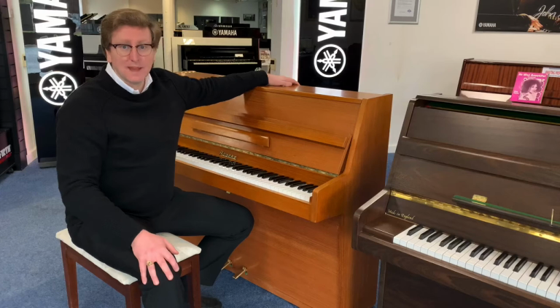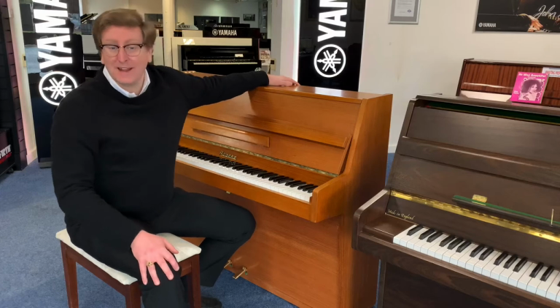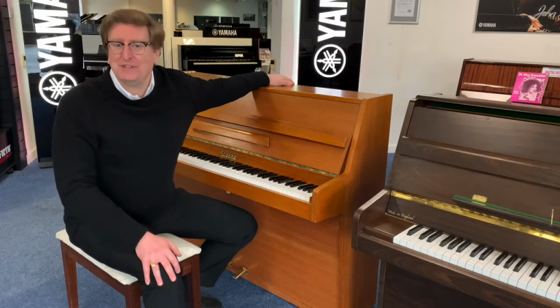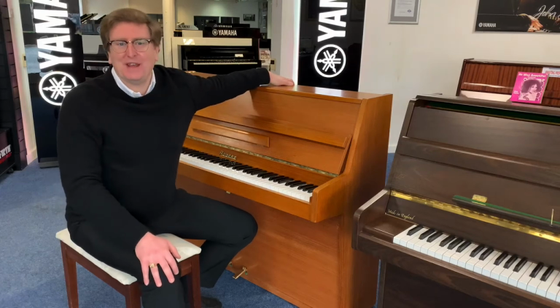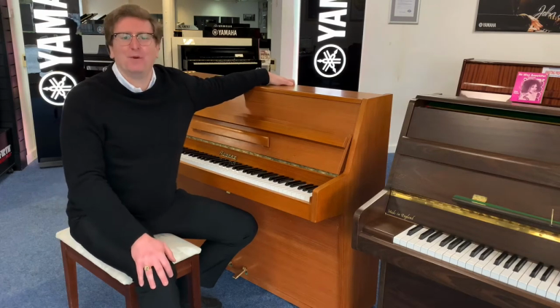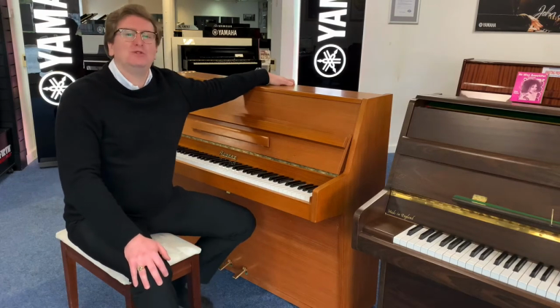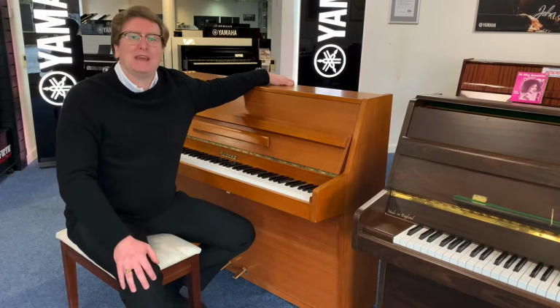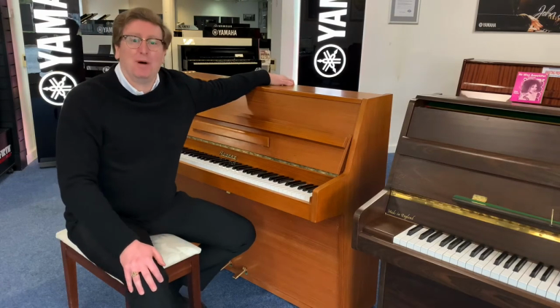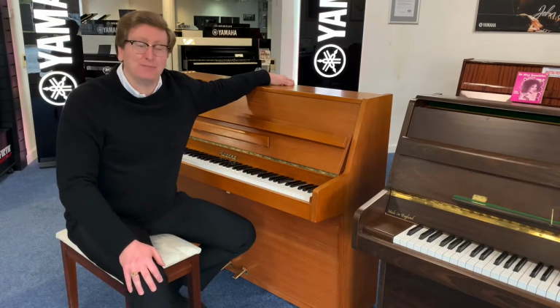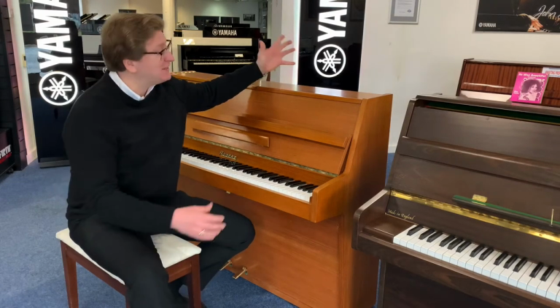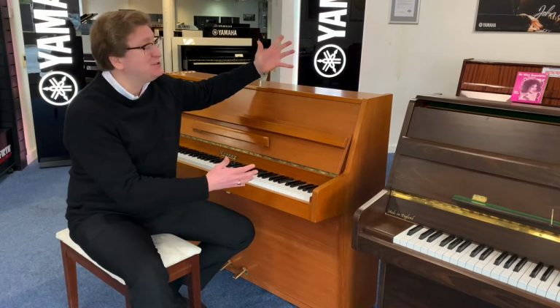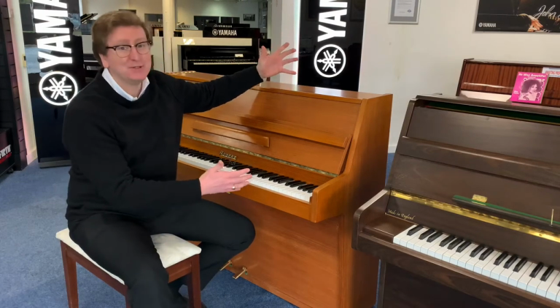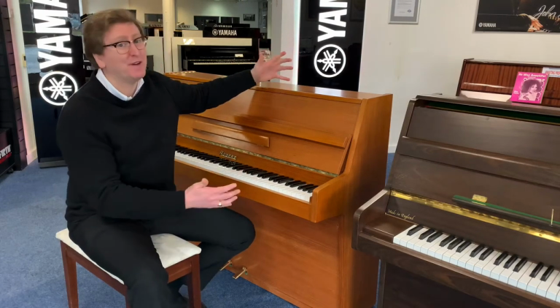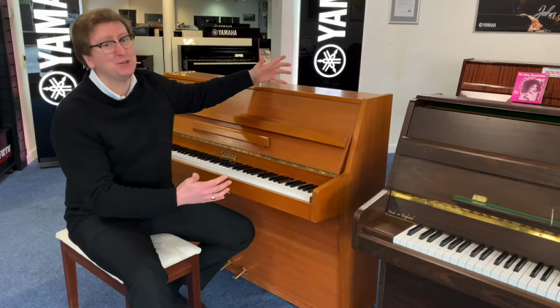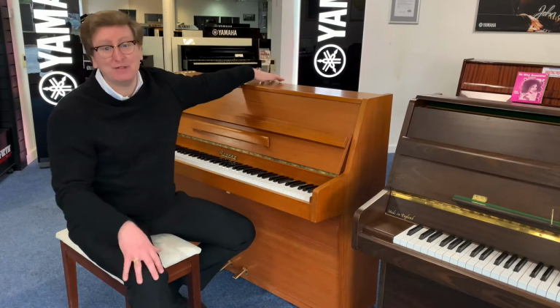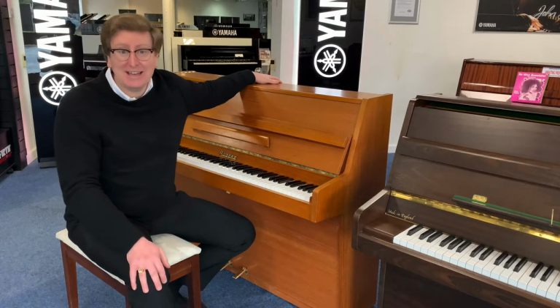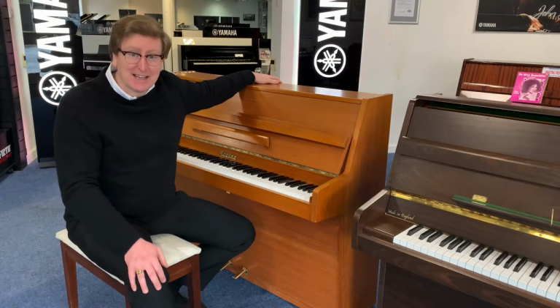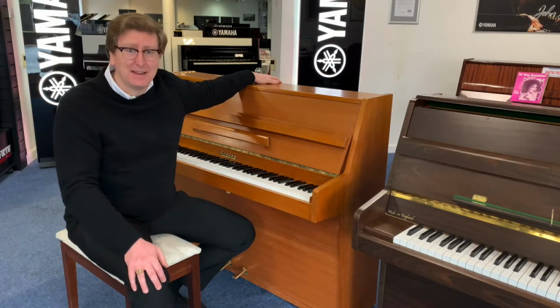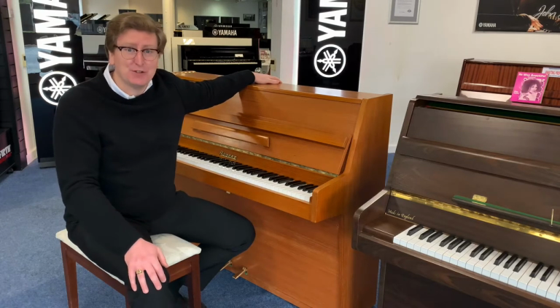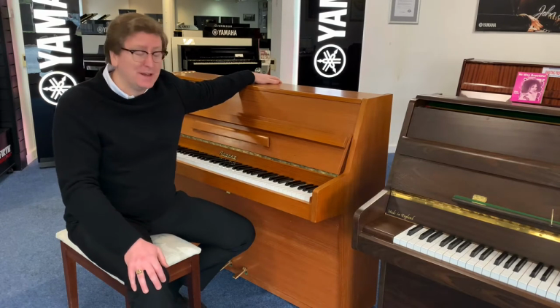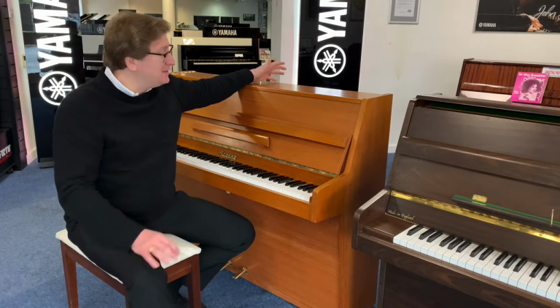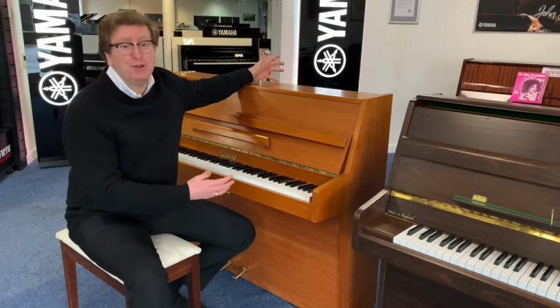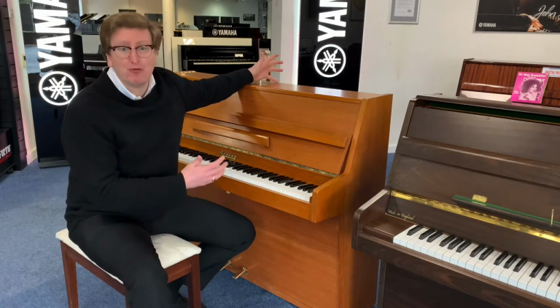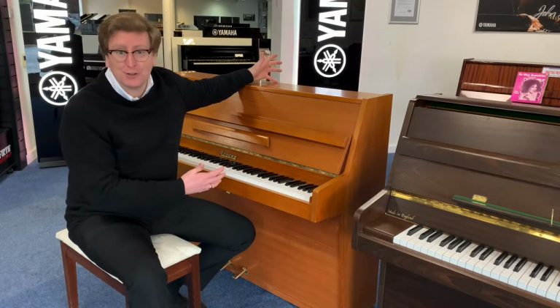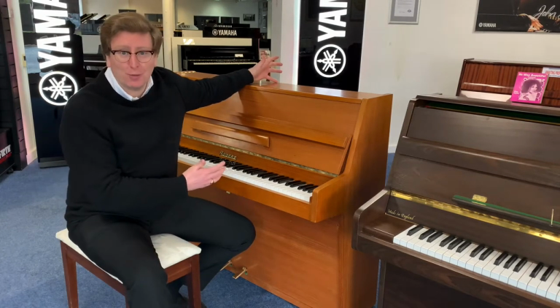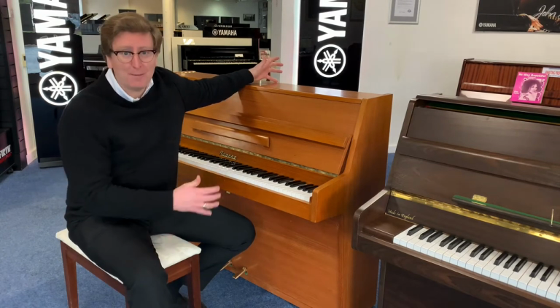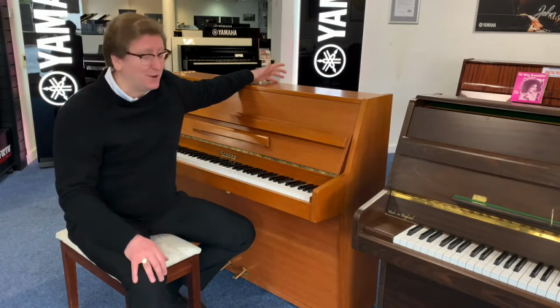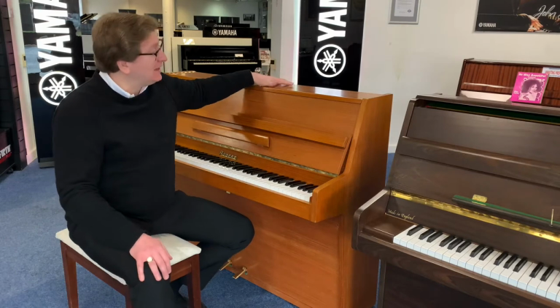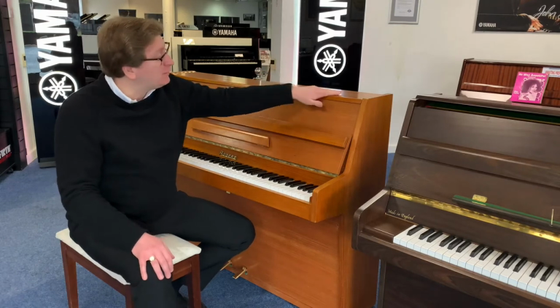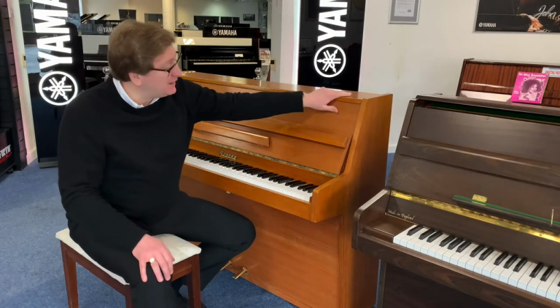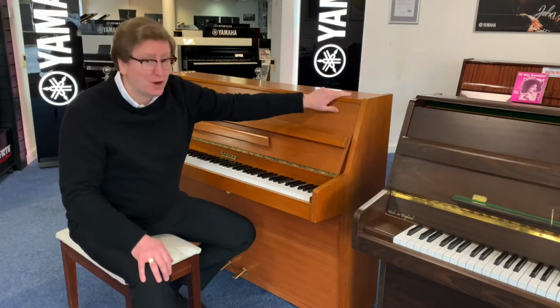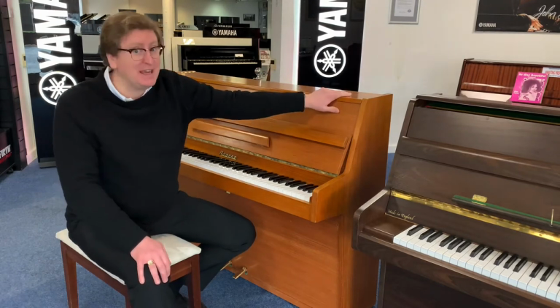Hello, it's James here from Rimmers Music in Bolton, presenting to you today something very special that we've taken in second hand here at the store — this beautiful Rodgers upright piano in the lovely finish of Teak.